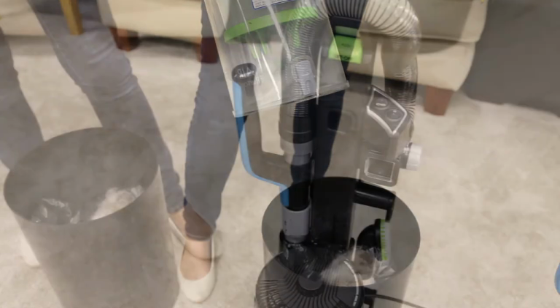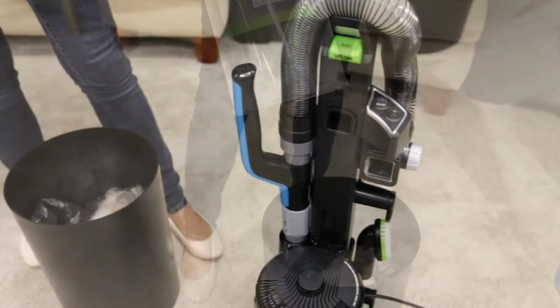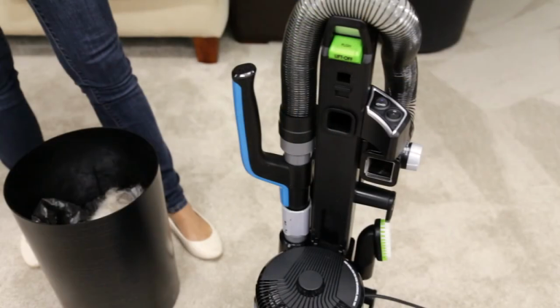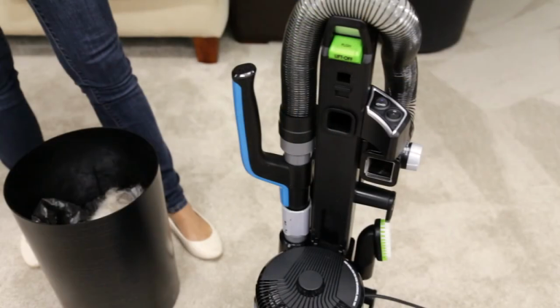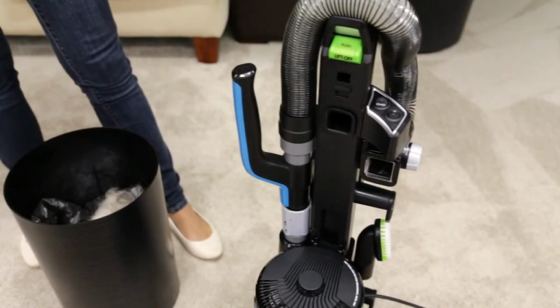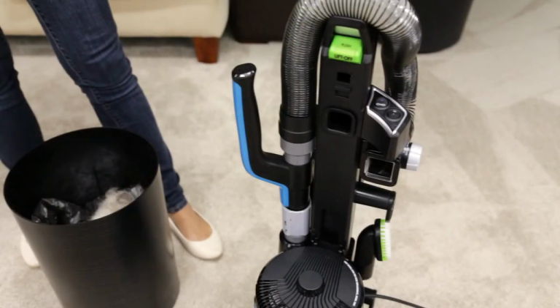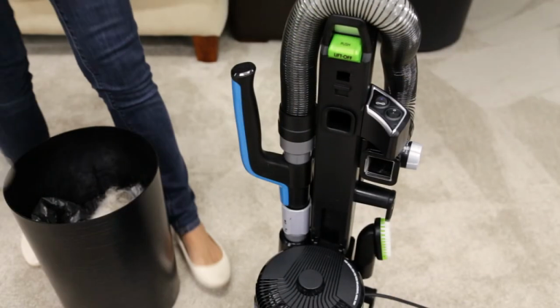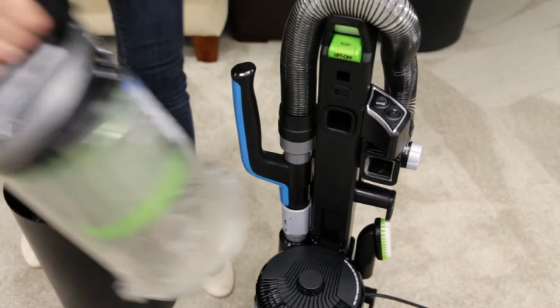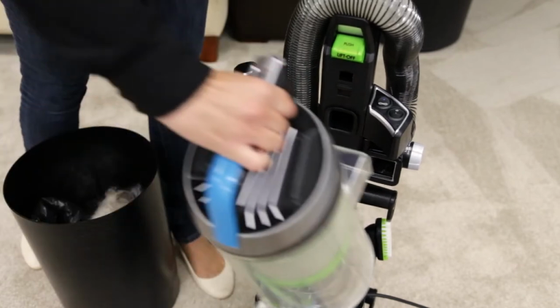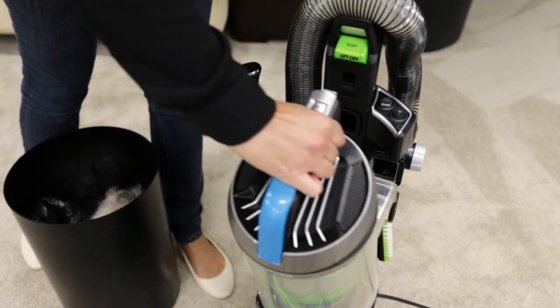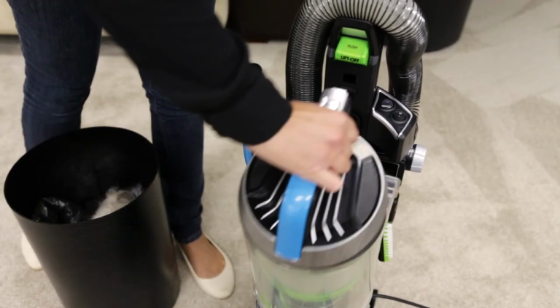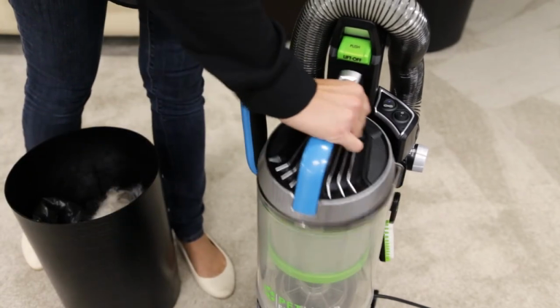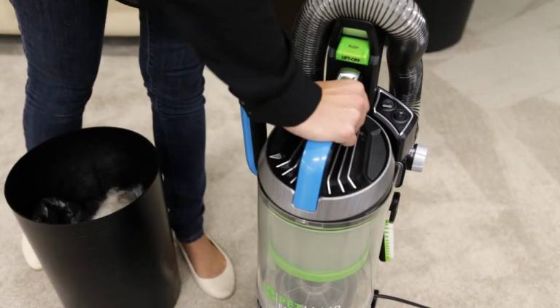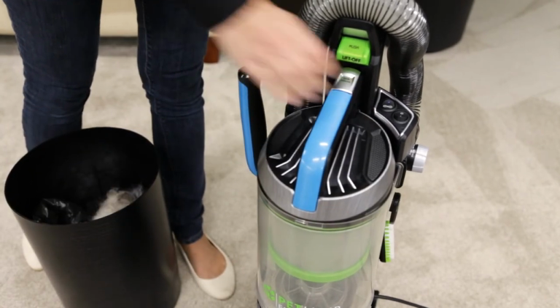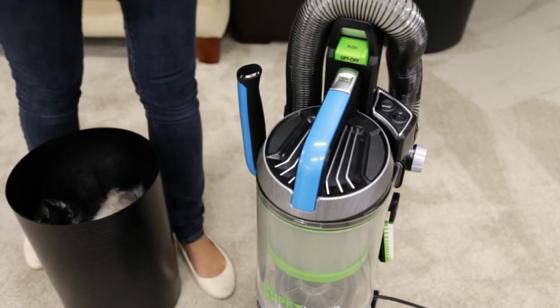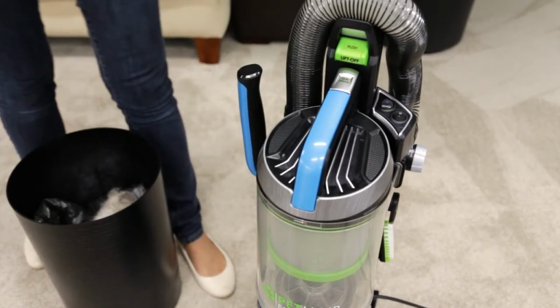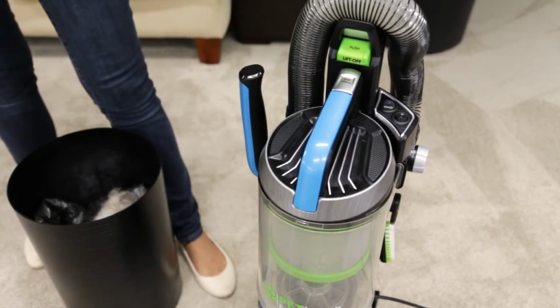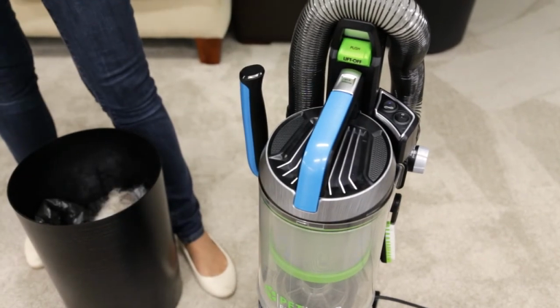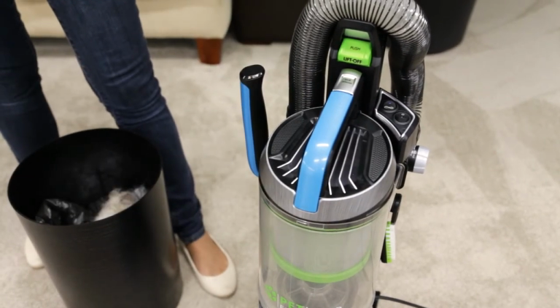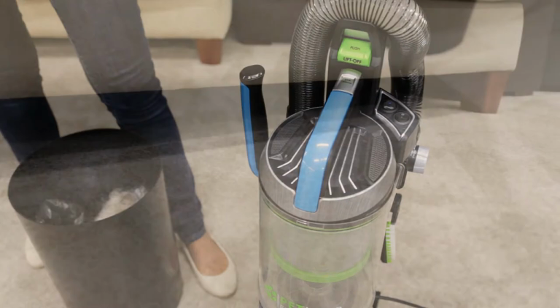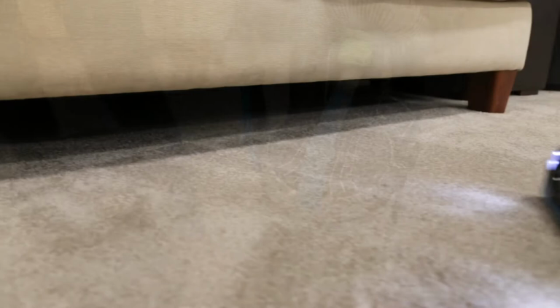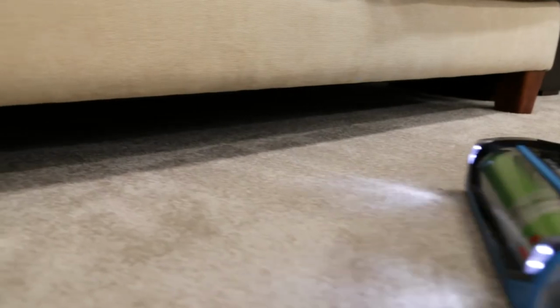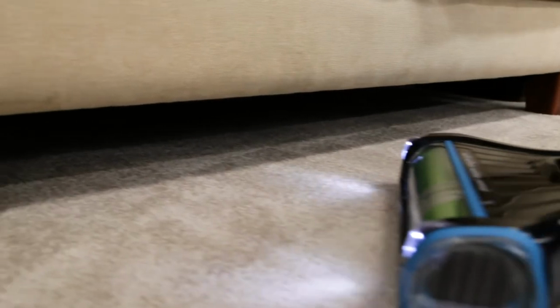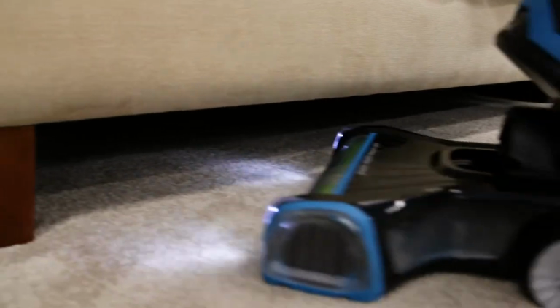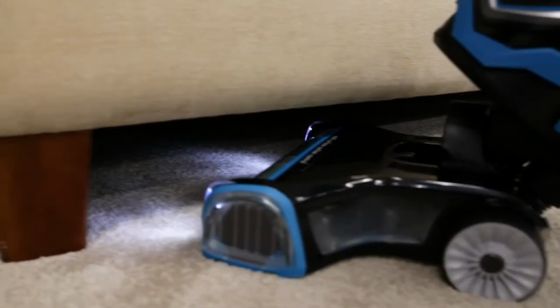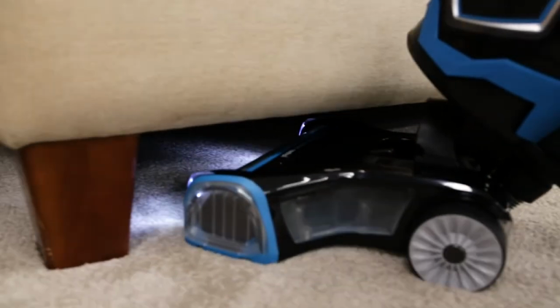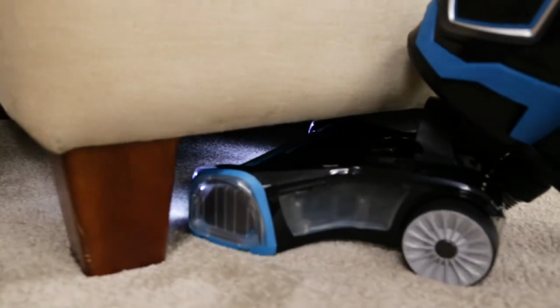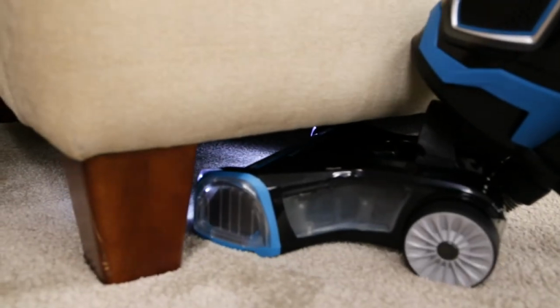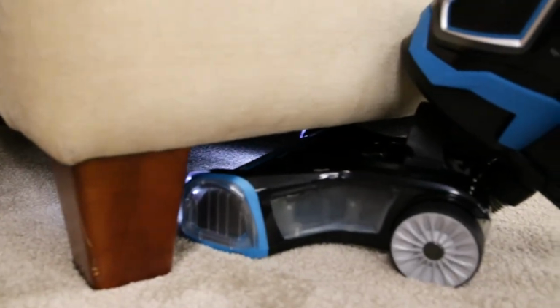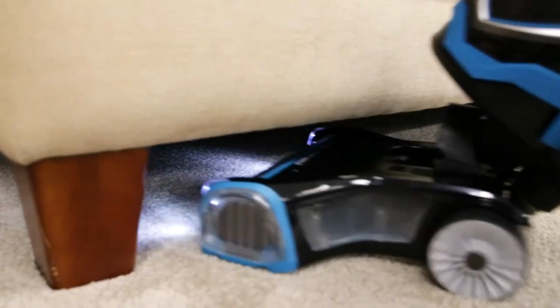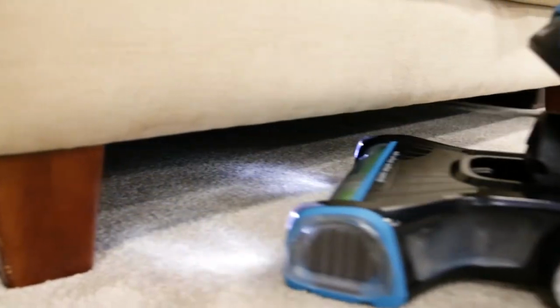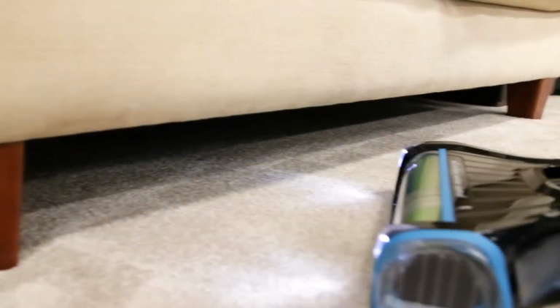Once fully emptied, return the dirt container back to the vacuum by securing the bottom in place first, then pushing back until you hear a click. That's it! We hope you found these tips useful and your vacuum is now ready for next time.